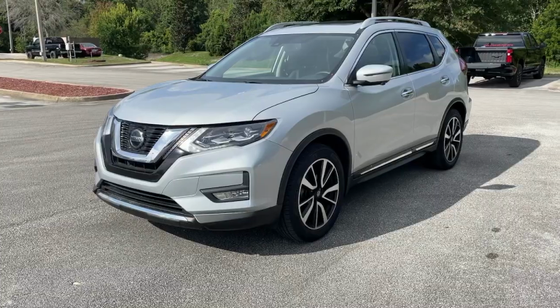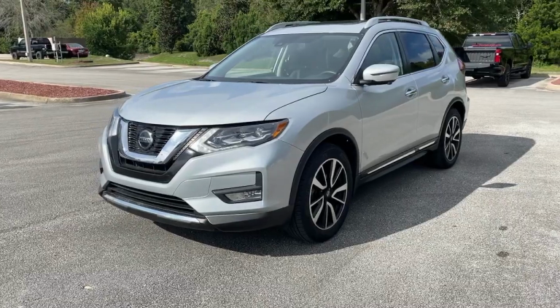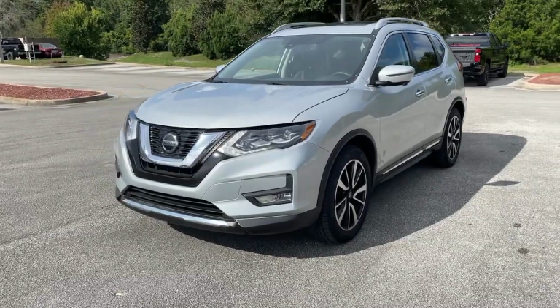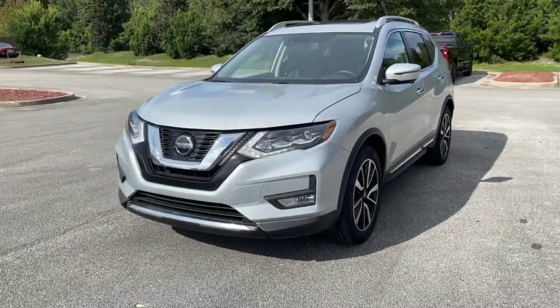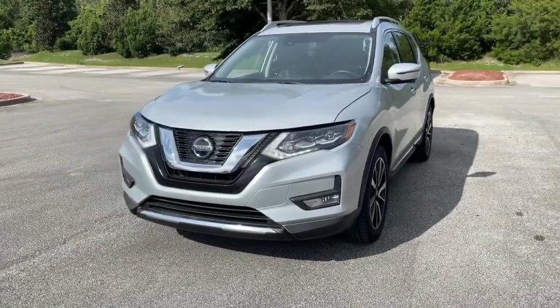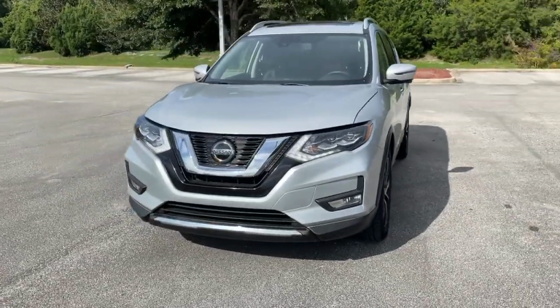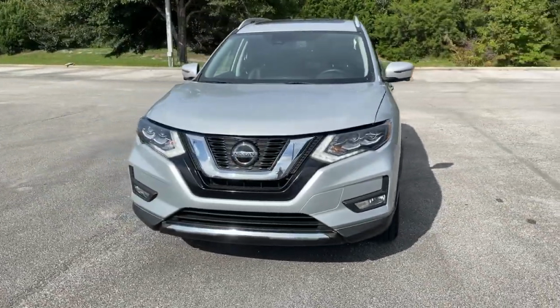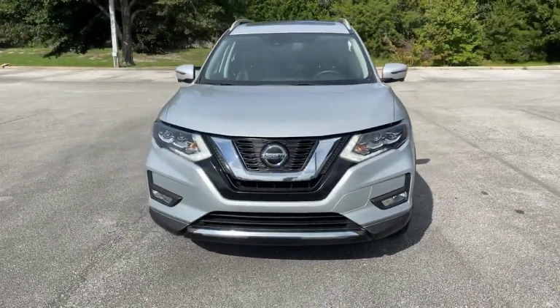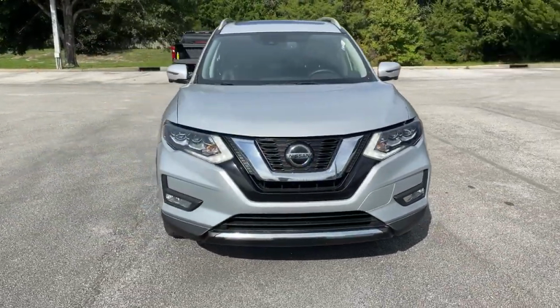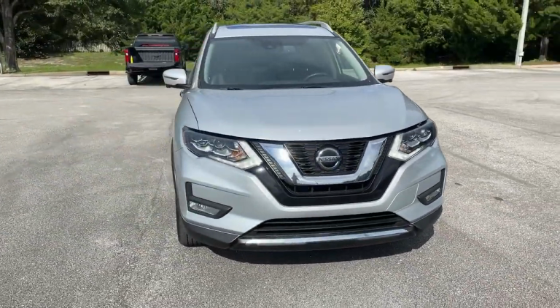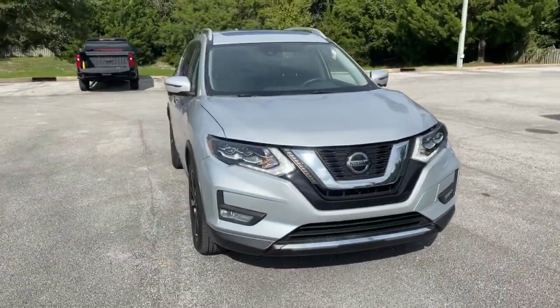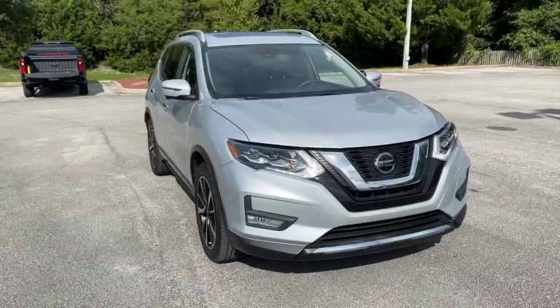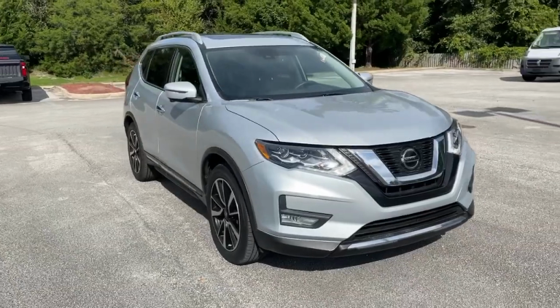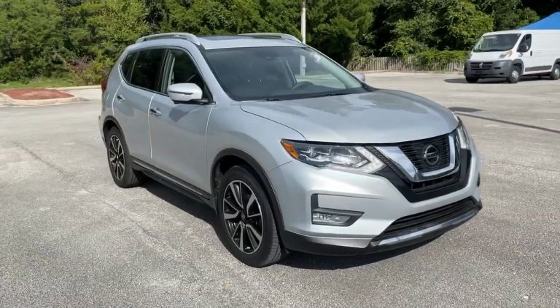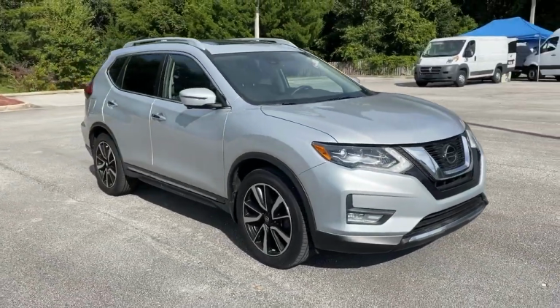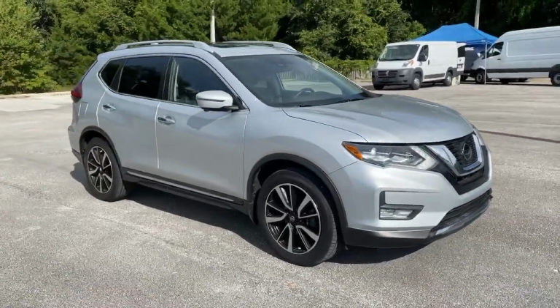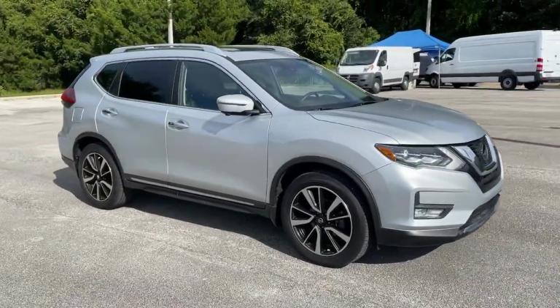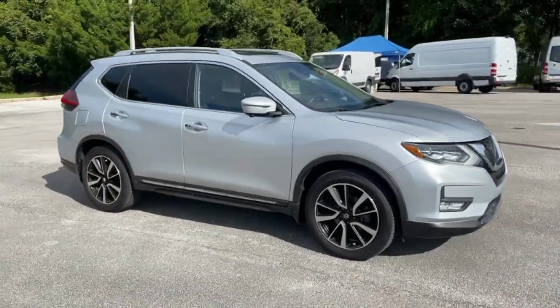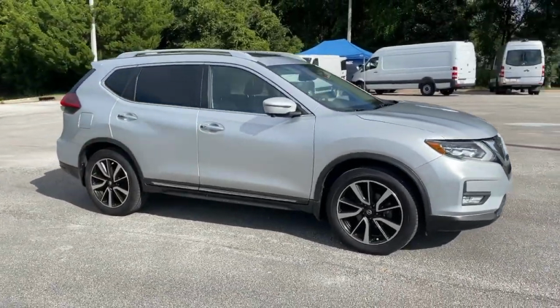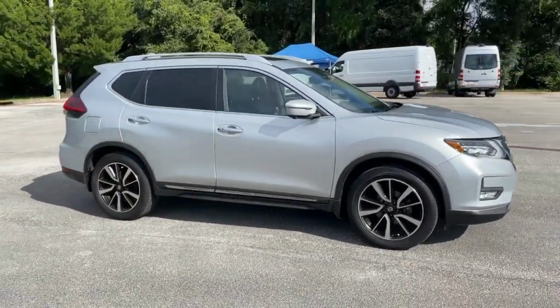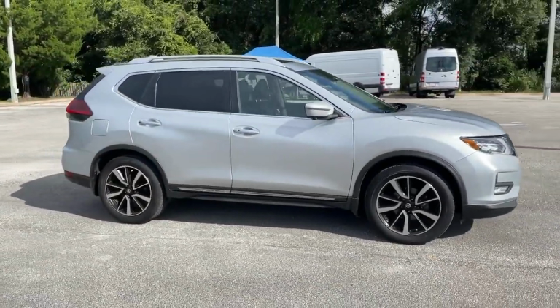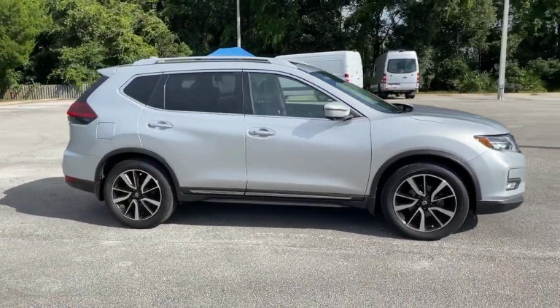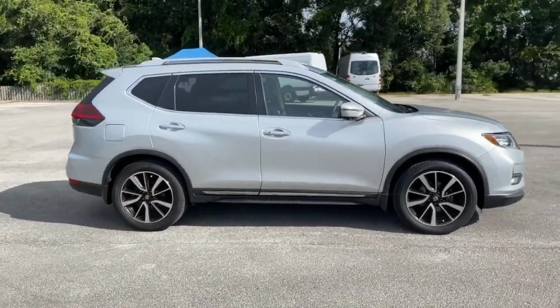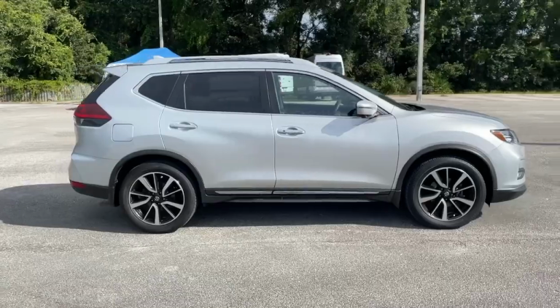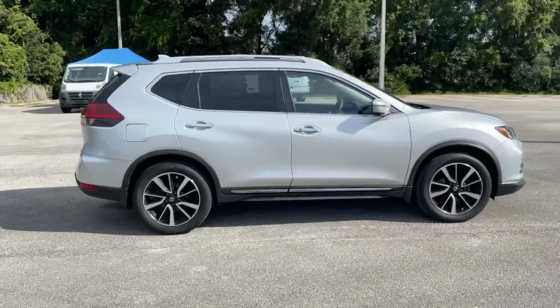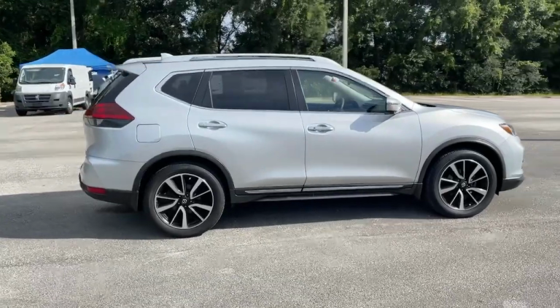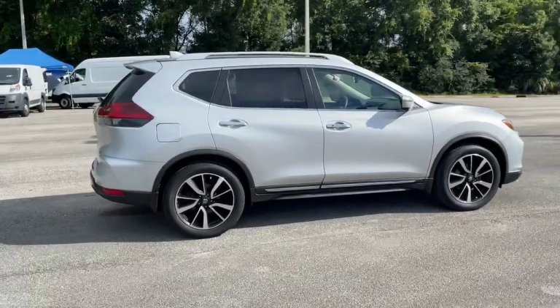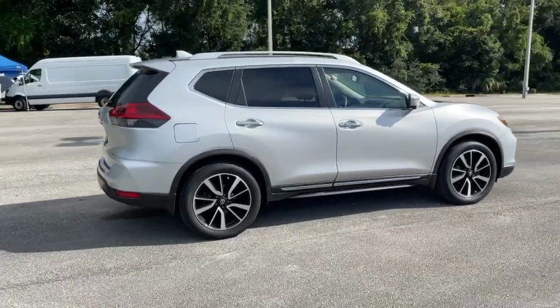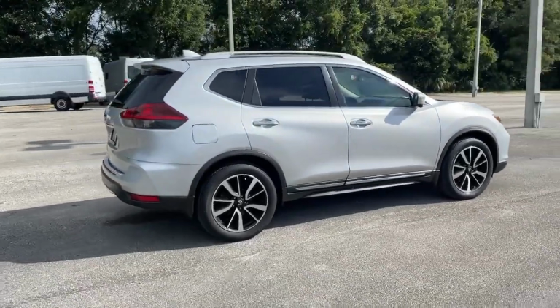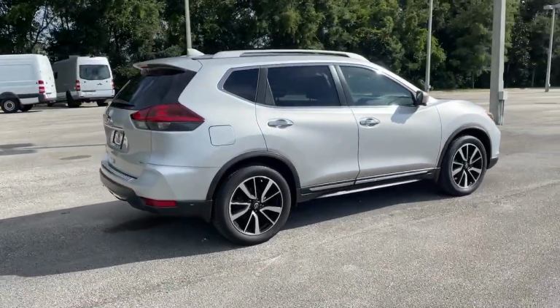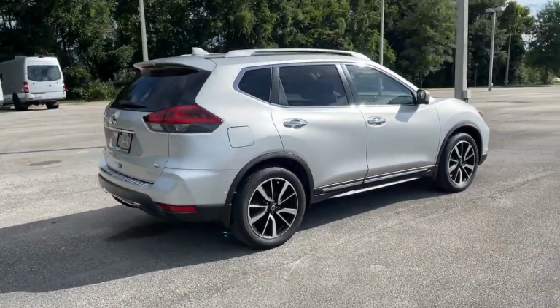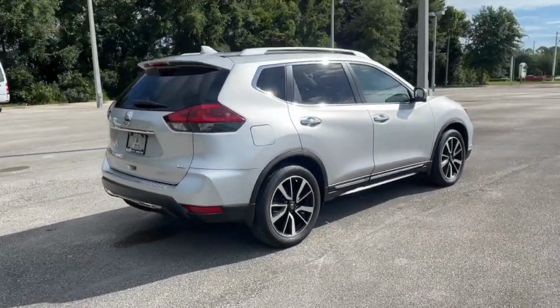Get acquainted with the 2018 Nissan Rogue. With less than 40,000 miles on the odometer, this vehicle provides excellent value. This feature-rich Rogue adds confidence and convenience to everyday life.